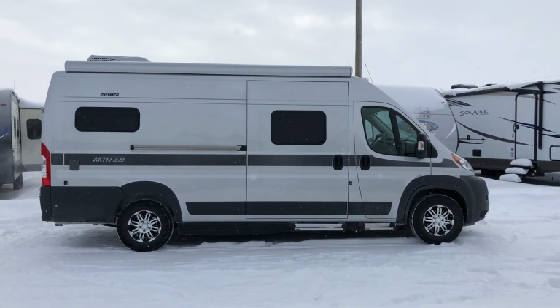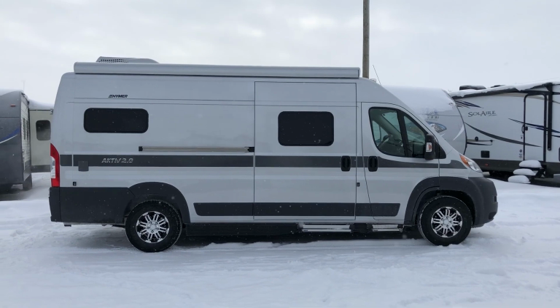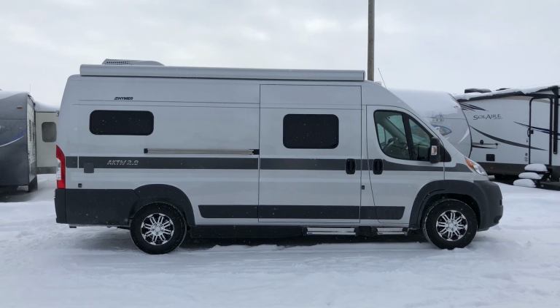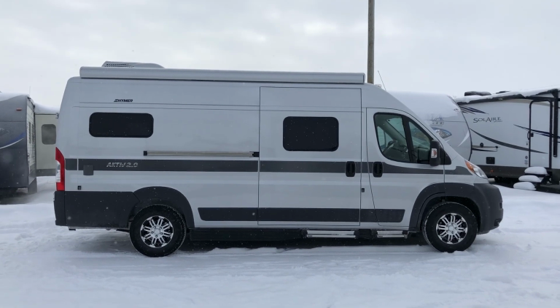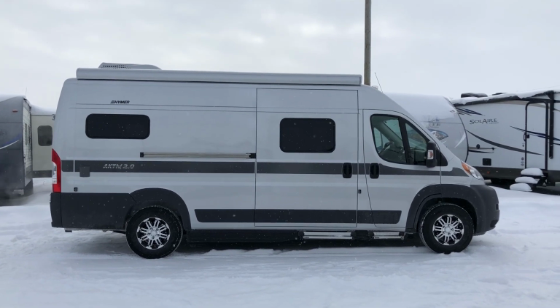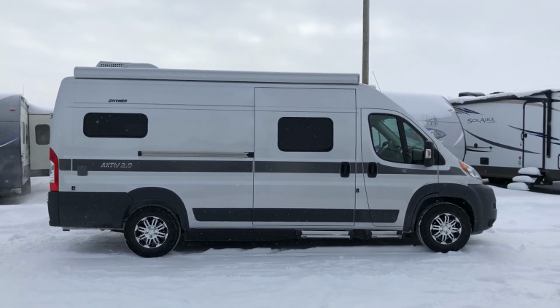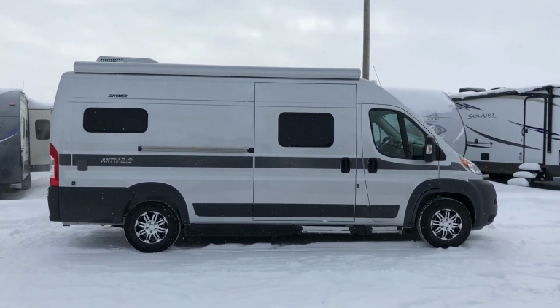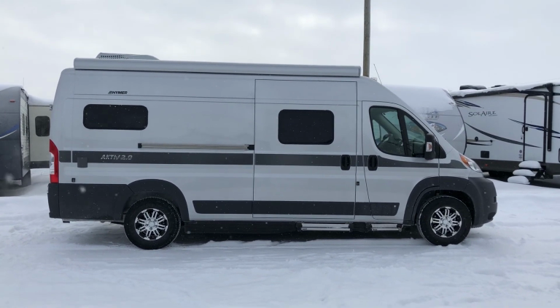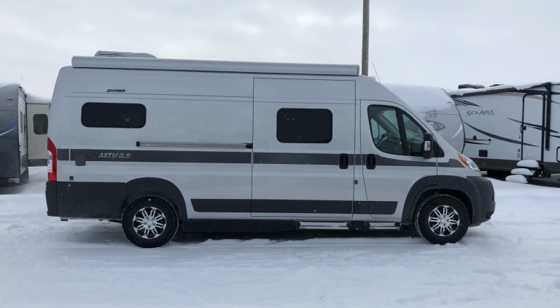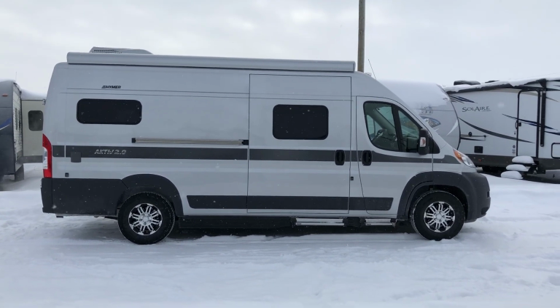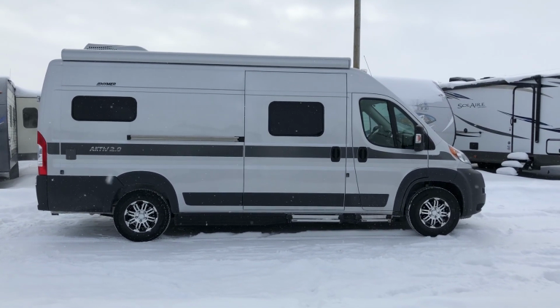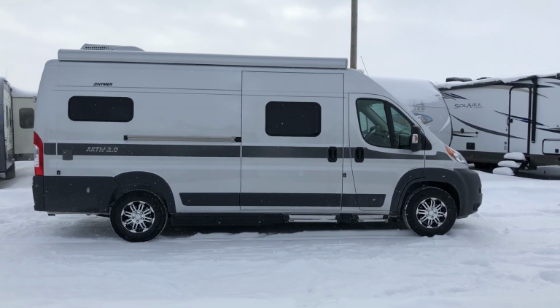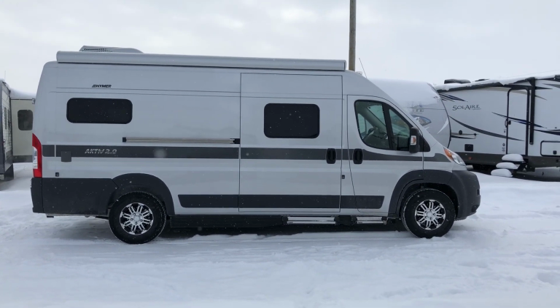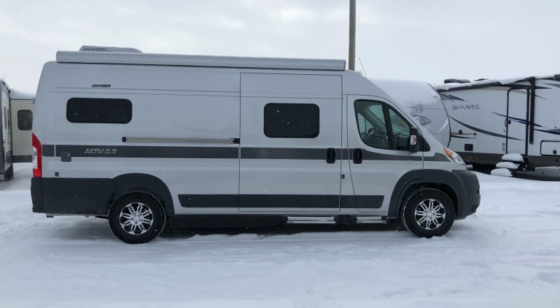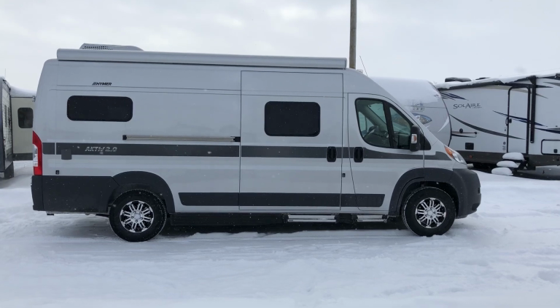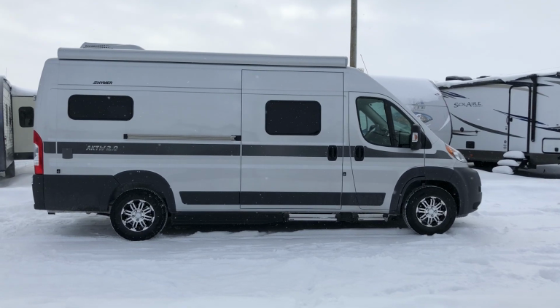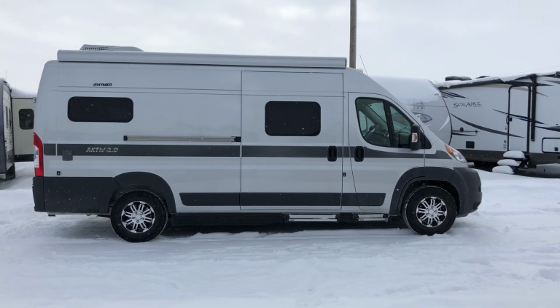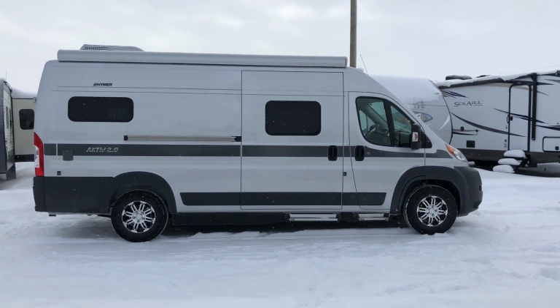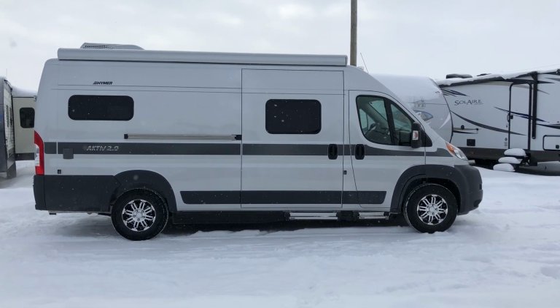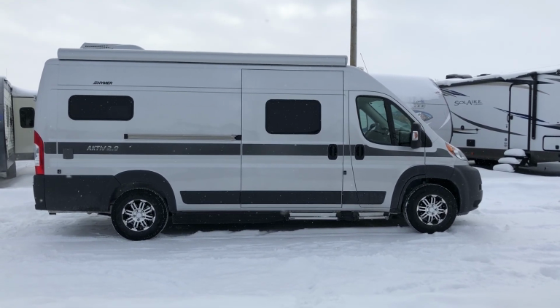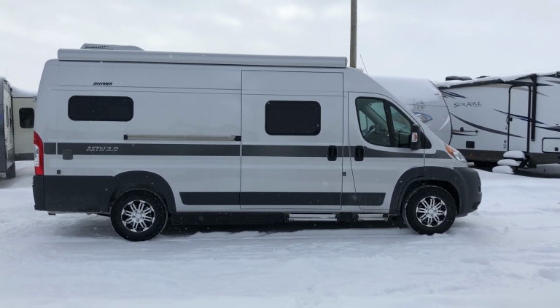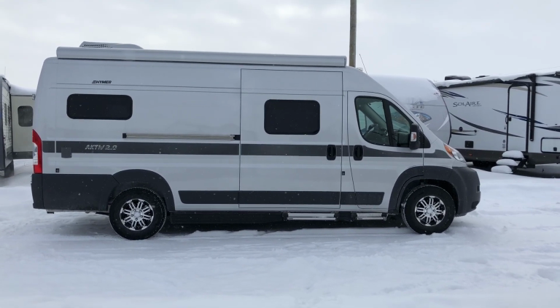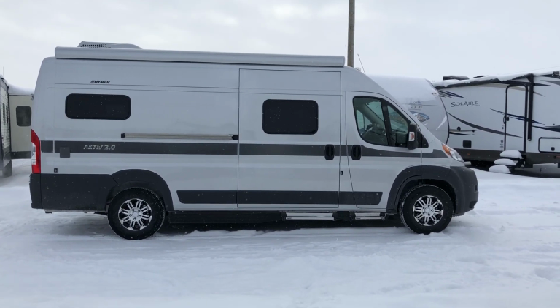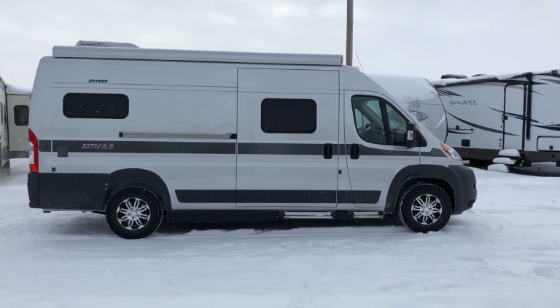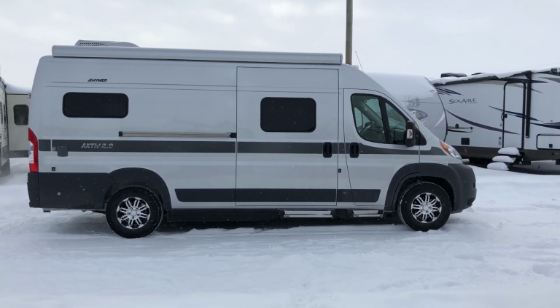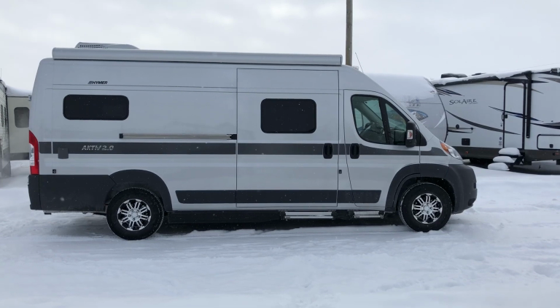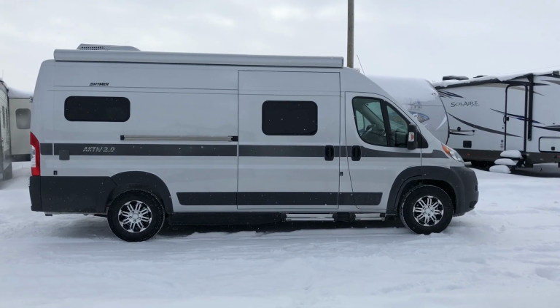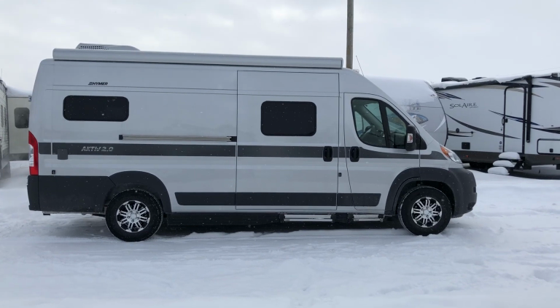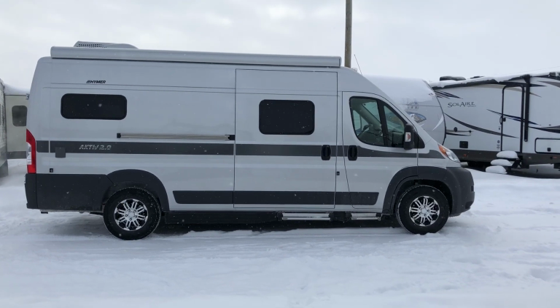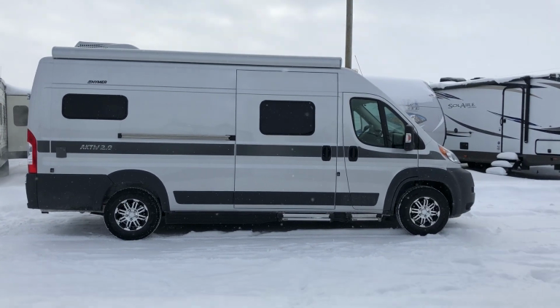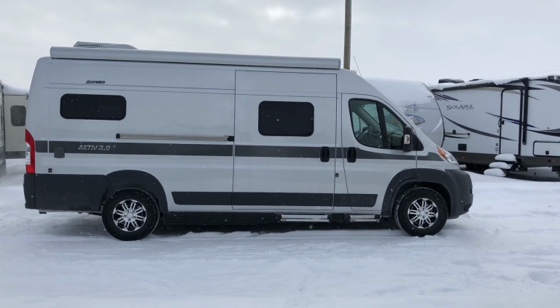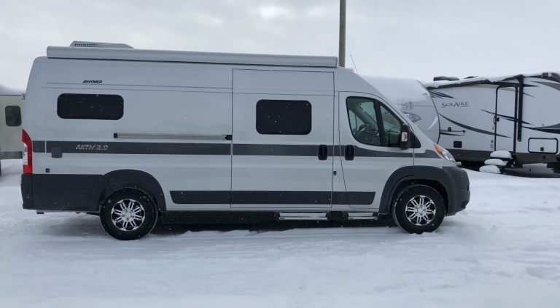As you can see it's a nice silver metallic gray color. Some things to note on this unit: it is a 3.6 liter gas engine, built on a Dodge ProMaster 3500 series chassis. The engine is also by Dodge.